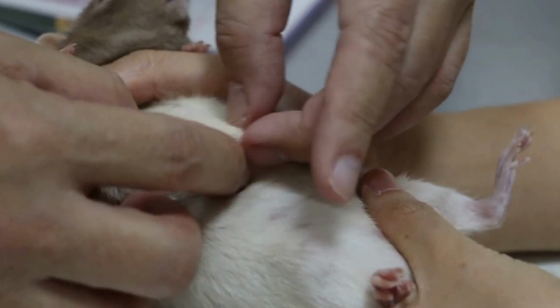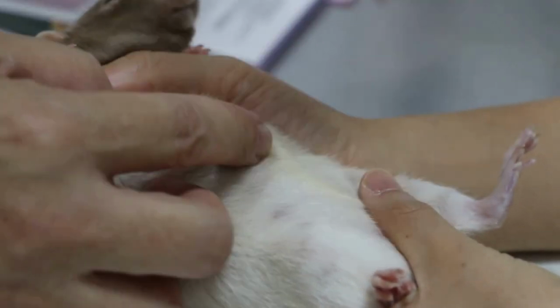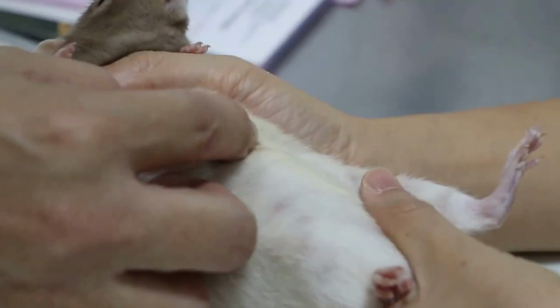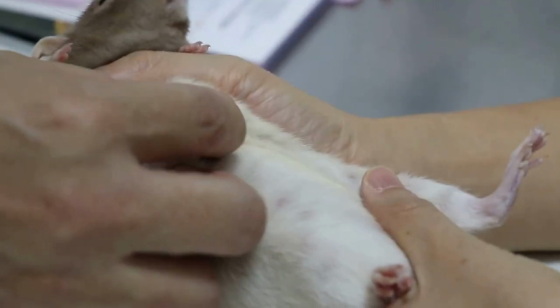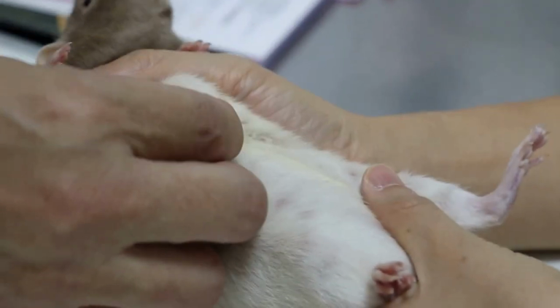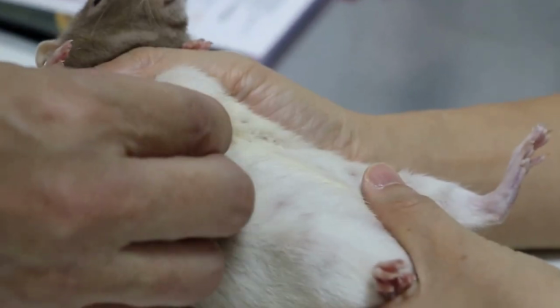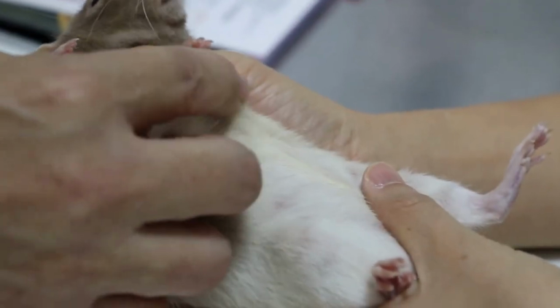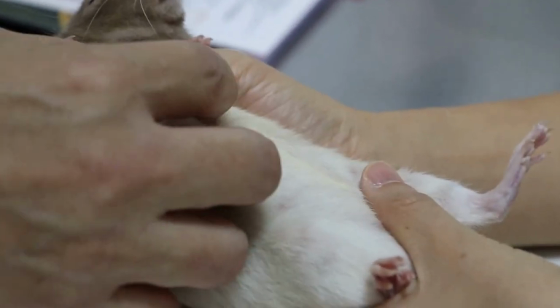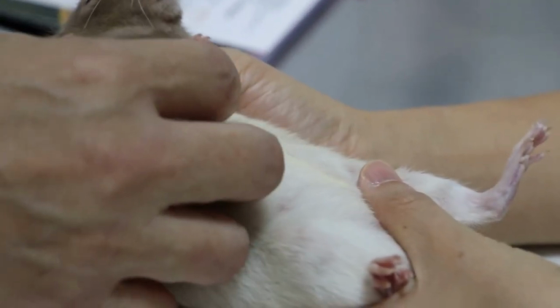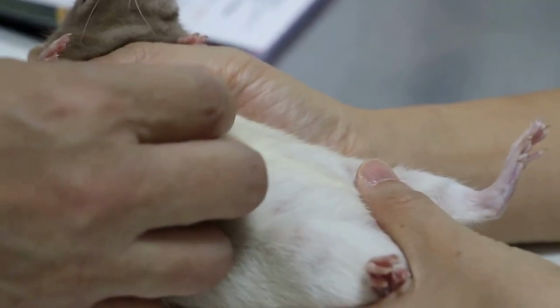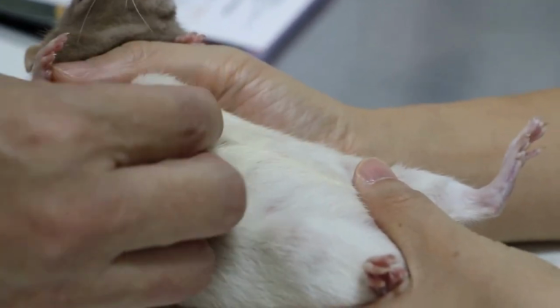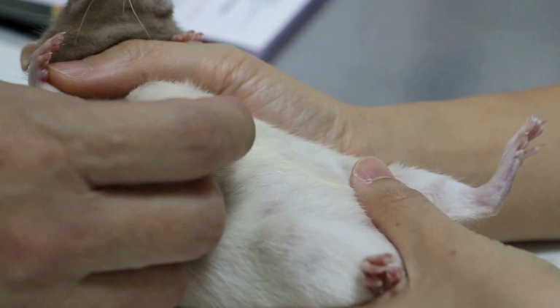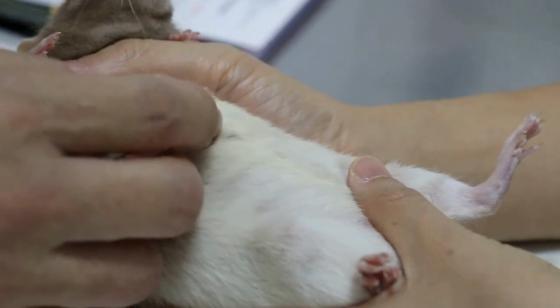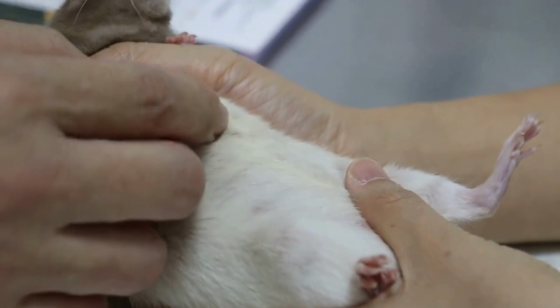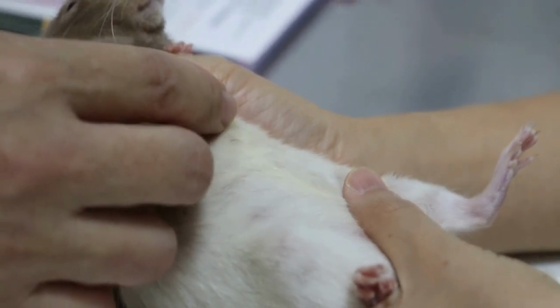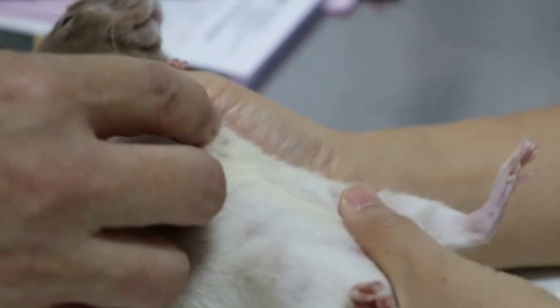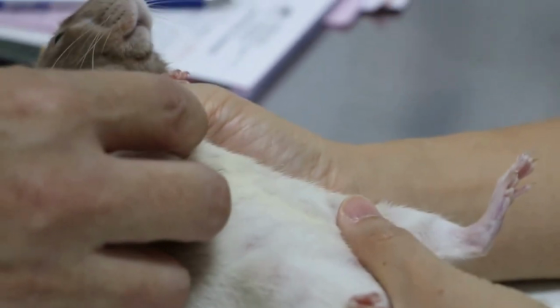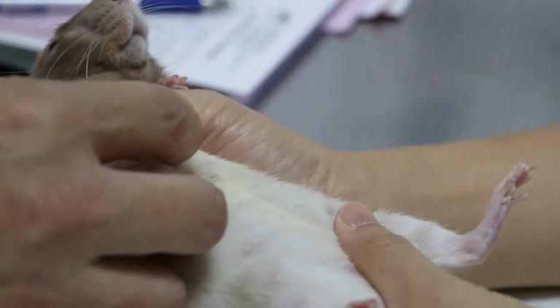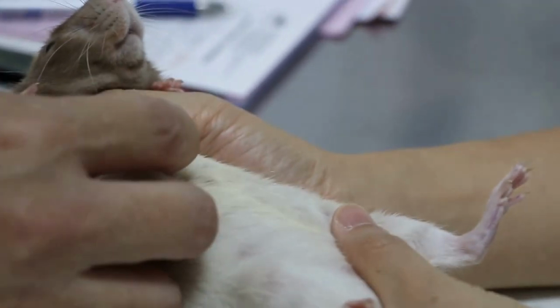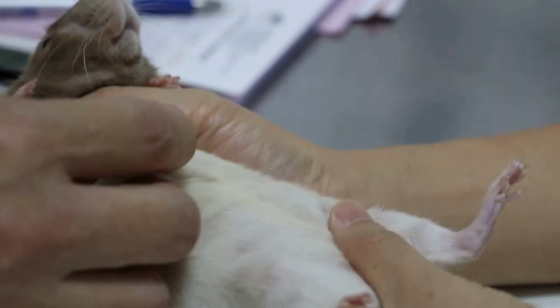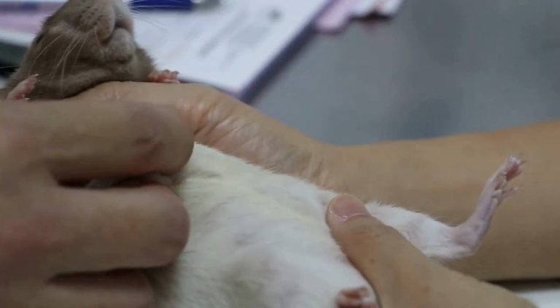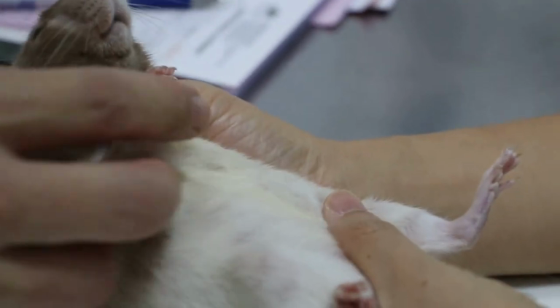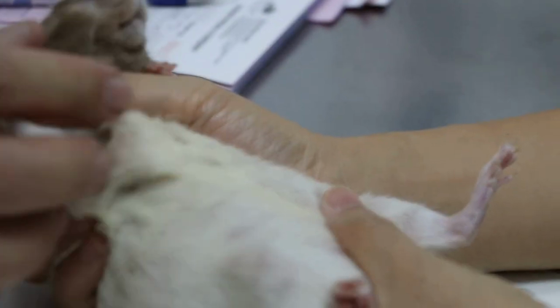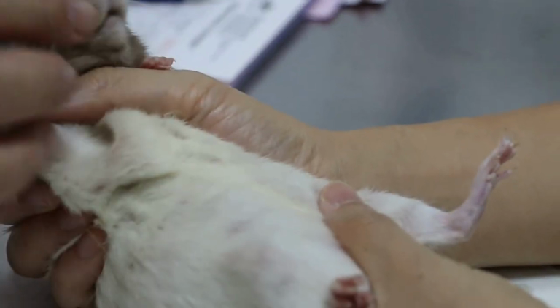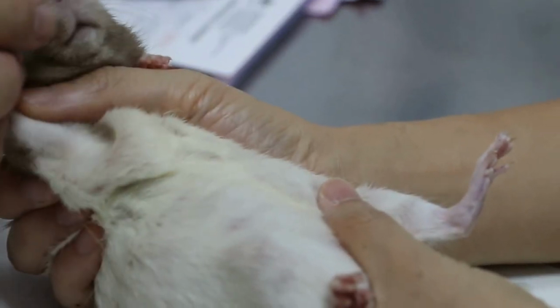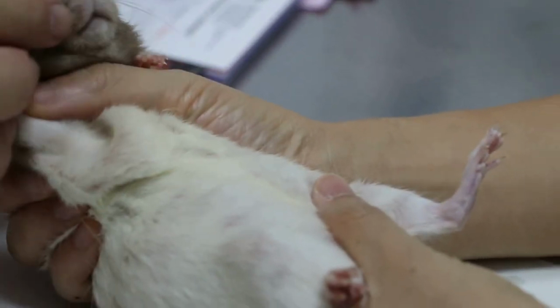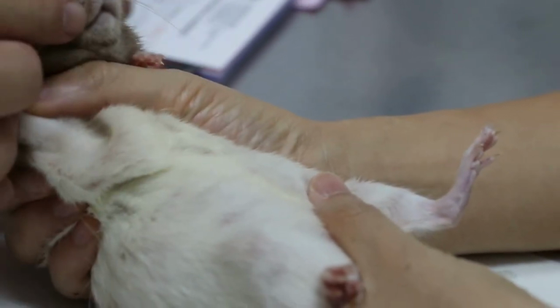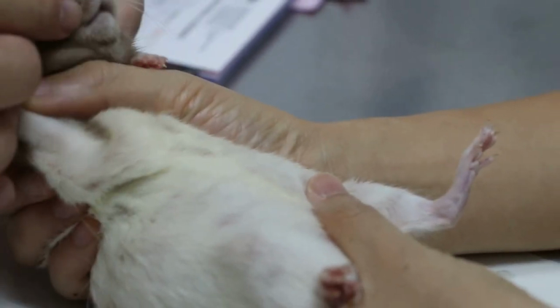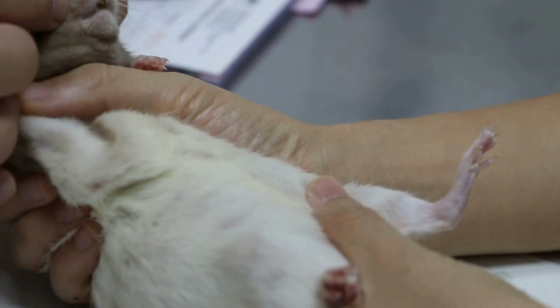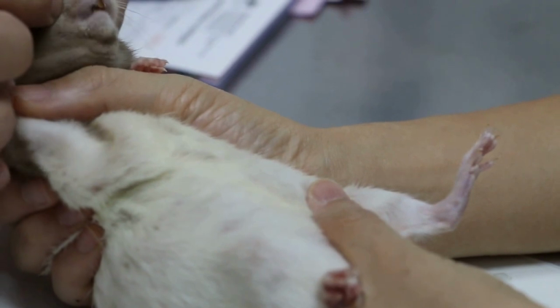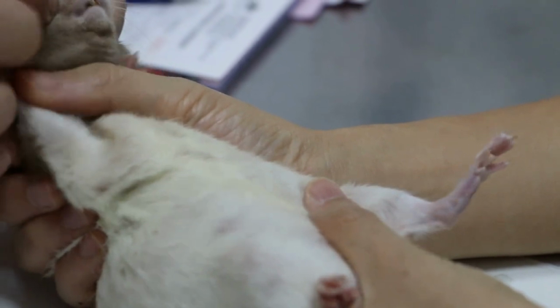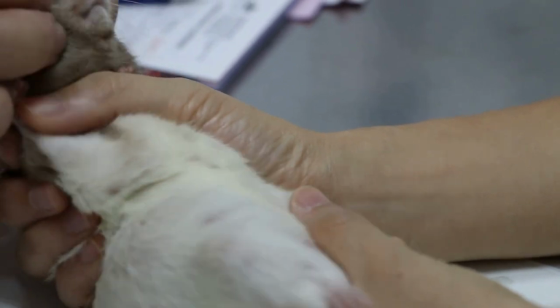Is it still eating normally? Yes. Drinking? Yes. Stool? Stool and urine — yeah, a lot. Urine, yes, normal. Active? Yeah.